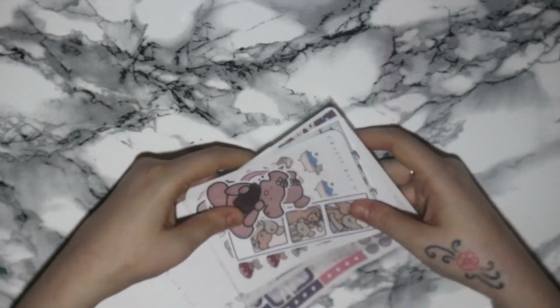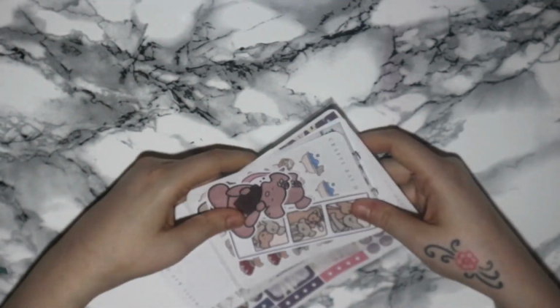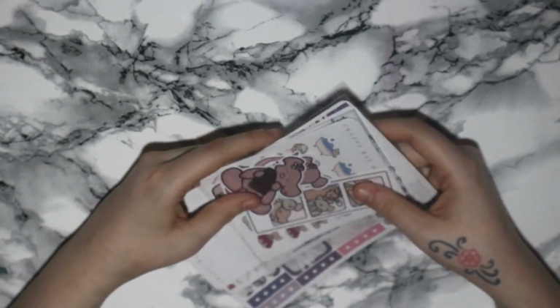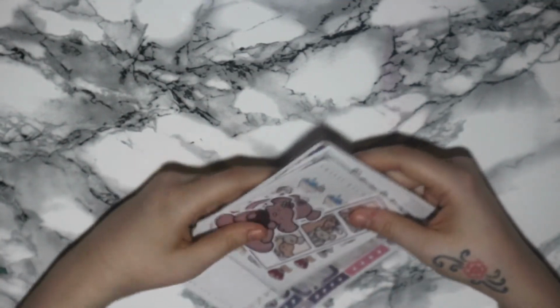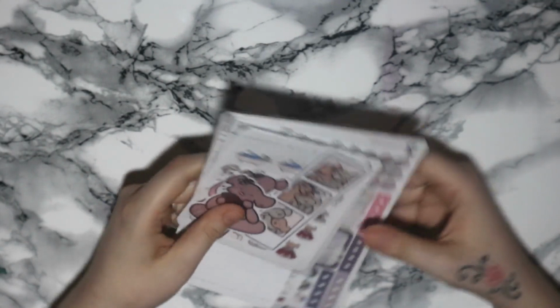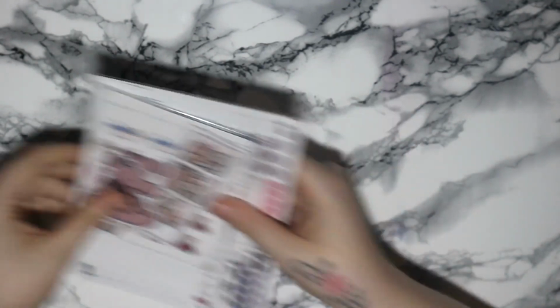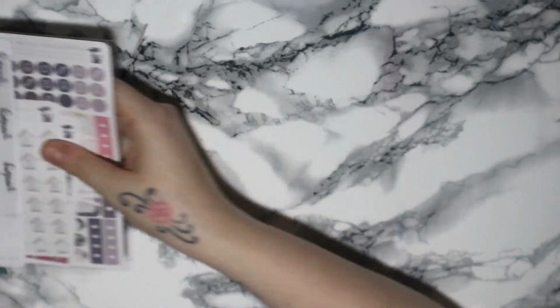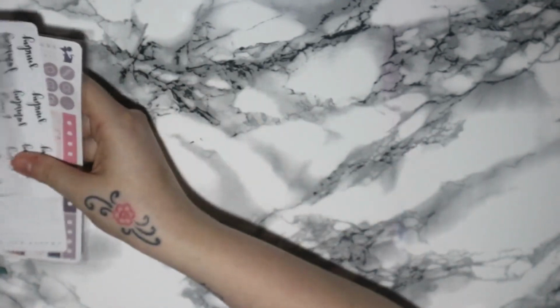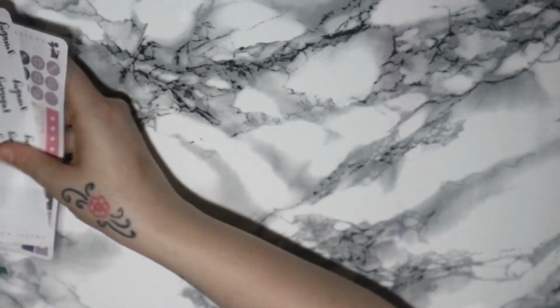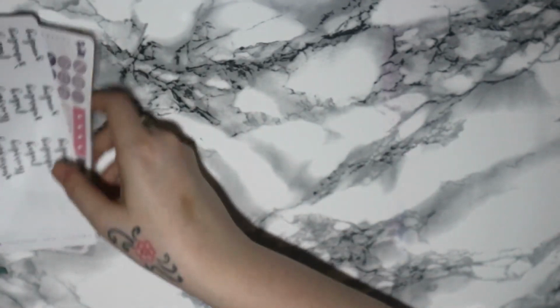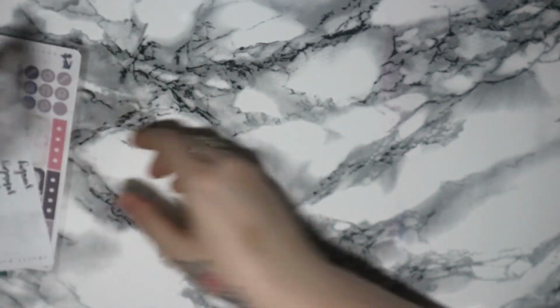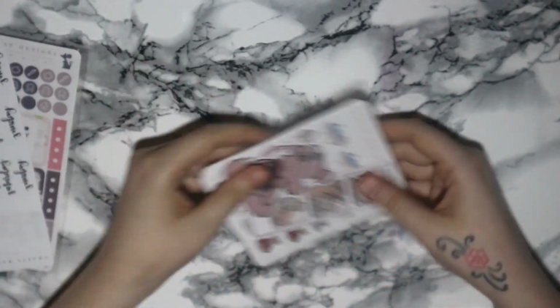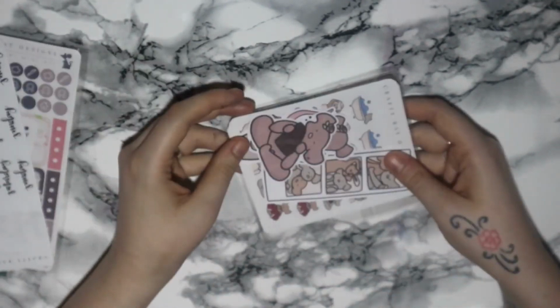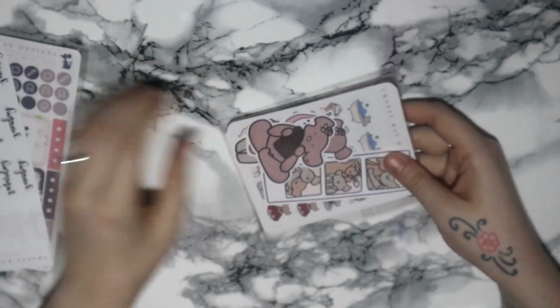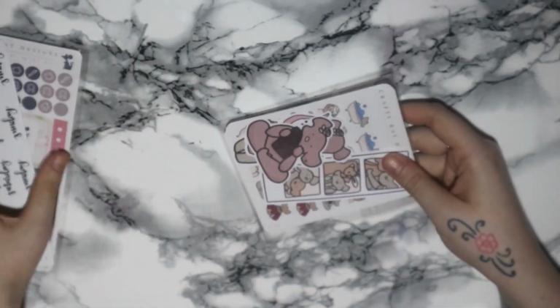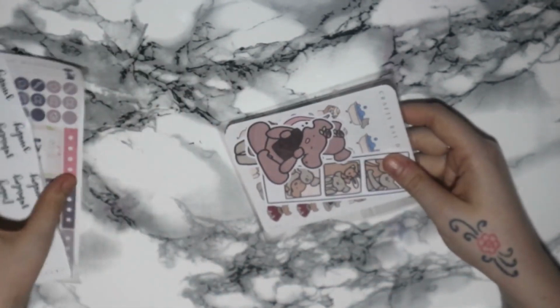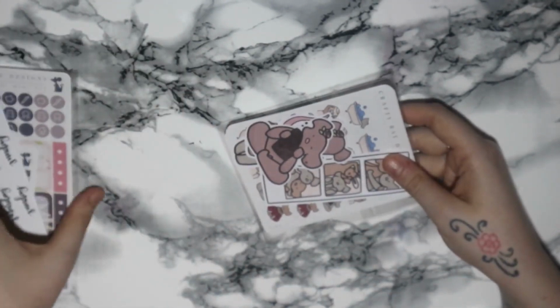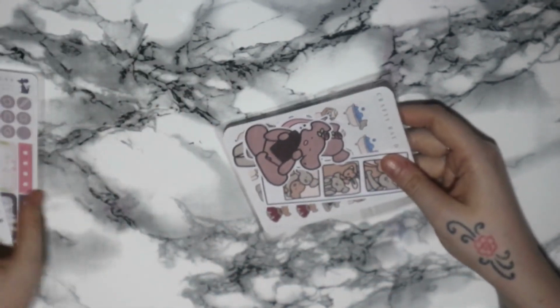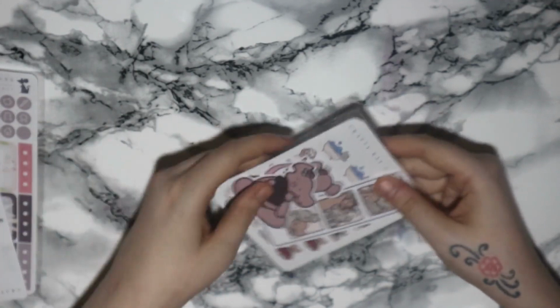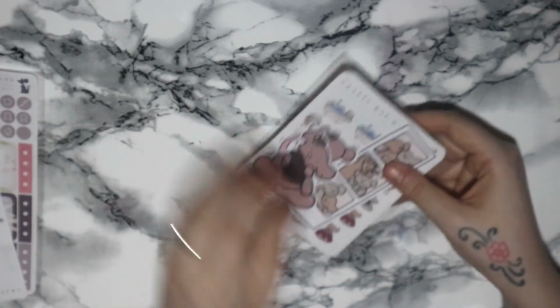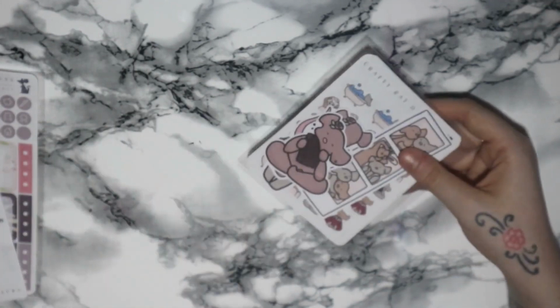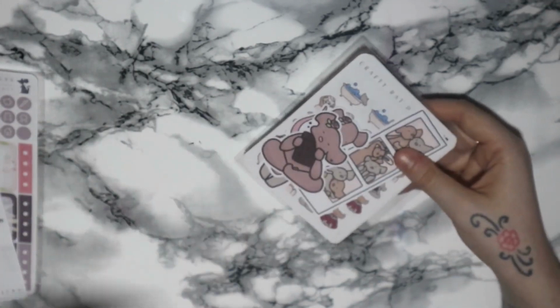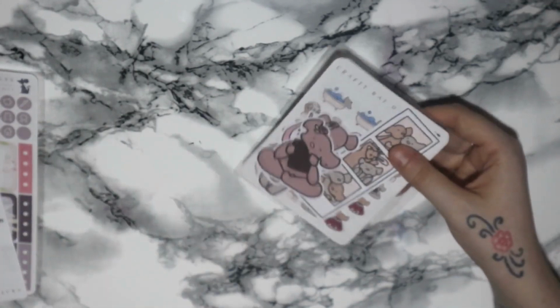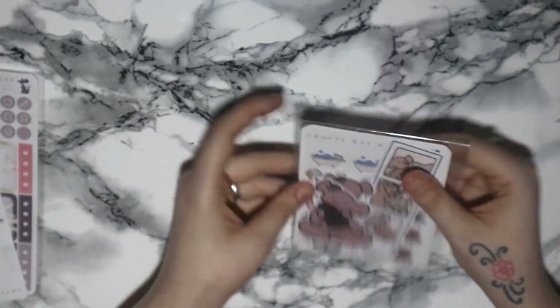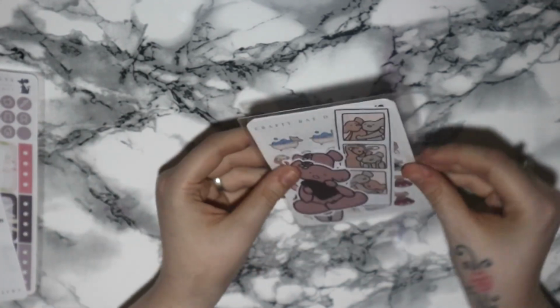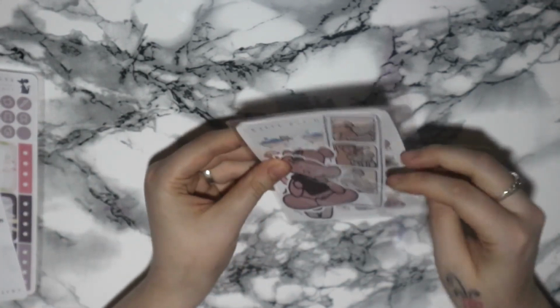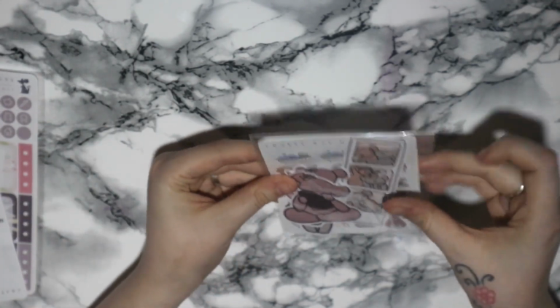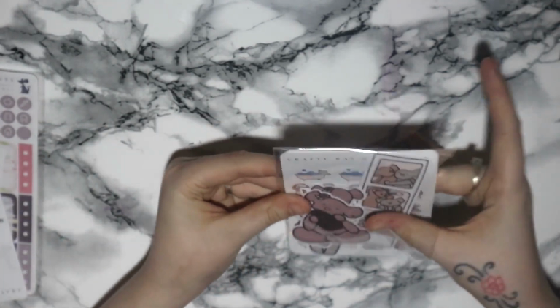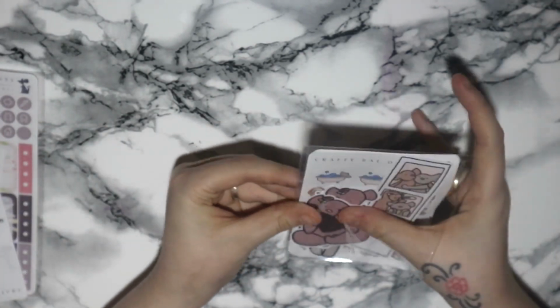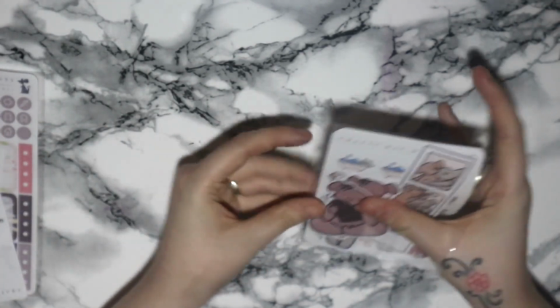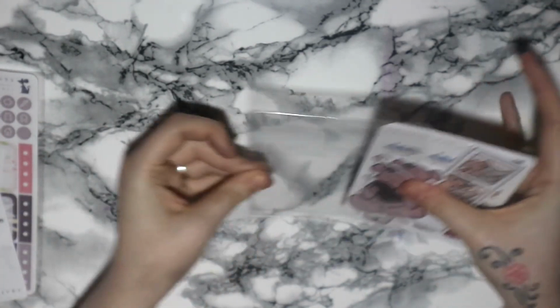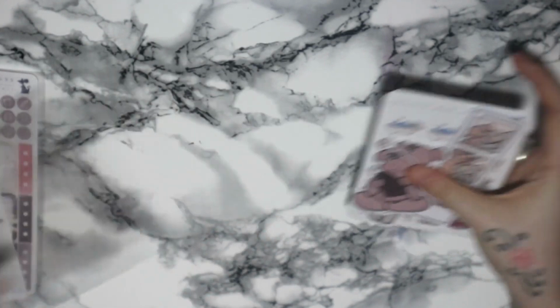Then on to Crafty Rat Designs. I'm part of their design team so some of this I got for free, but some of this I did purchase myself as well, so I'll show you these little bits first.